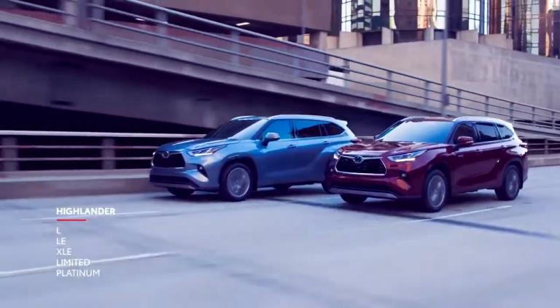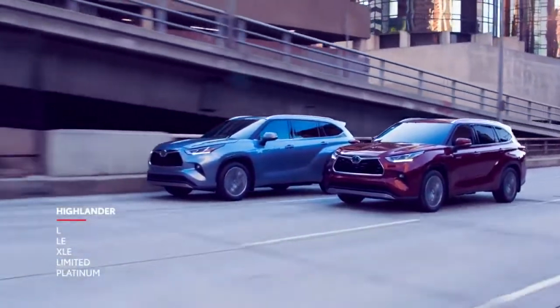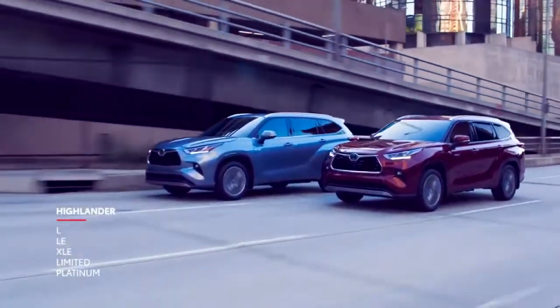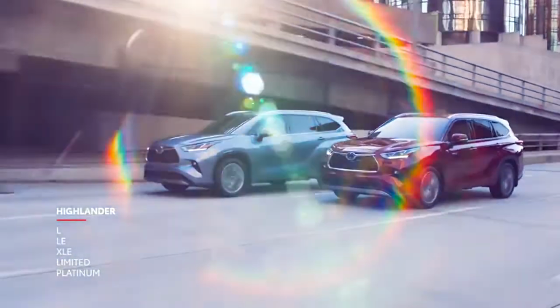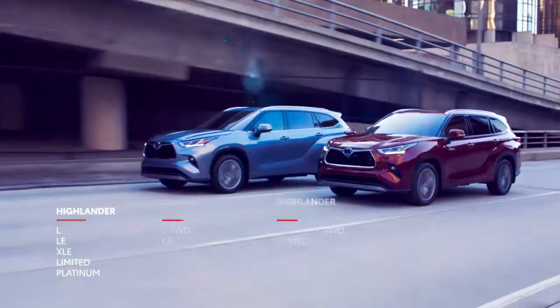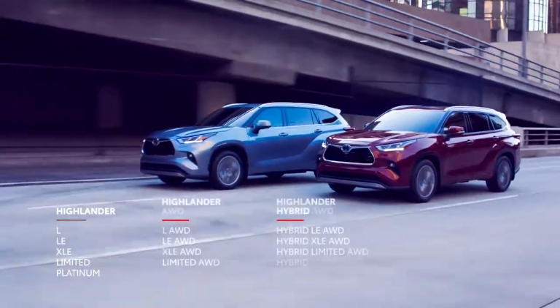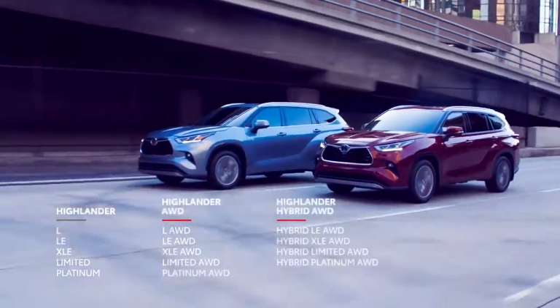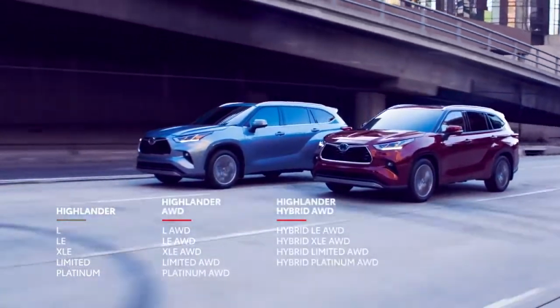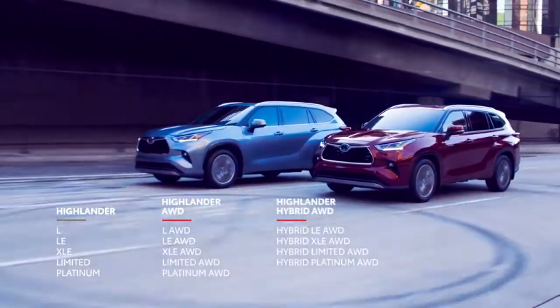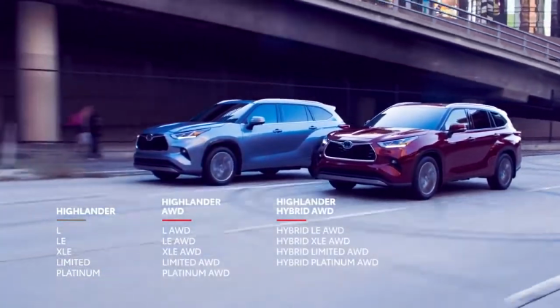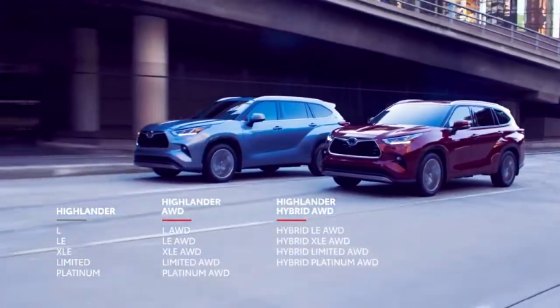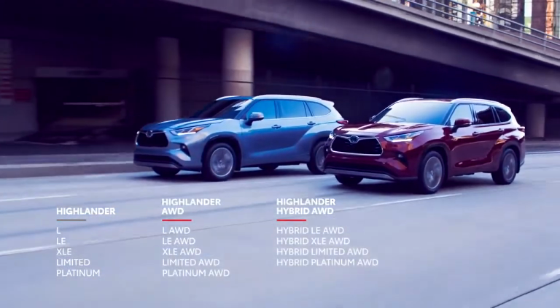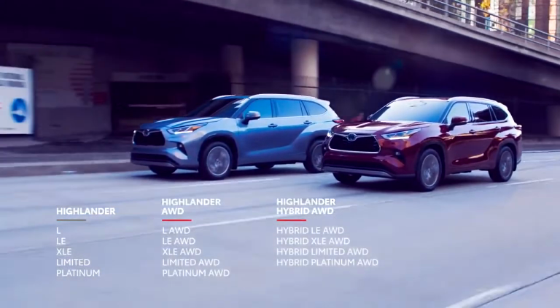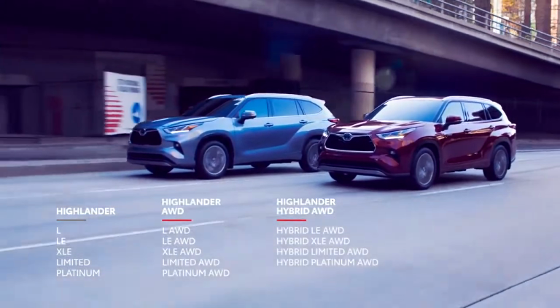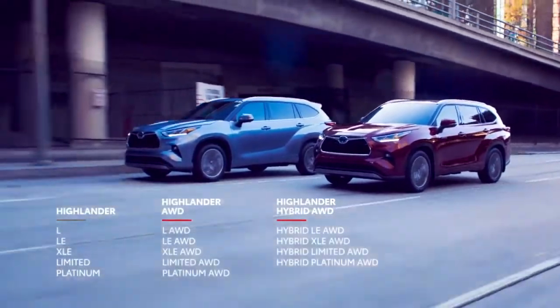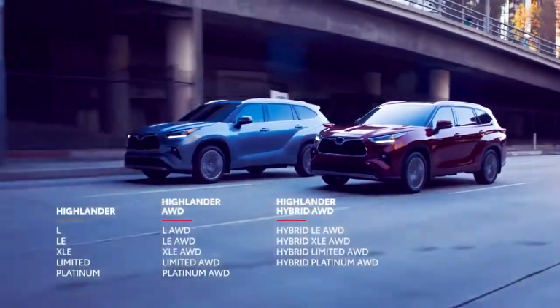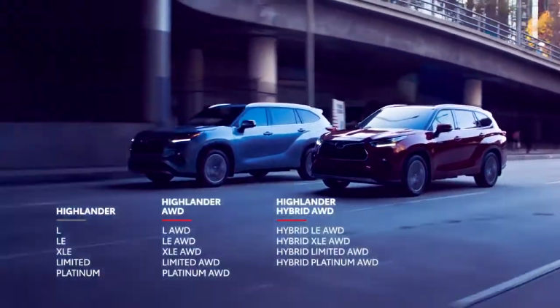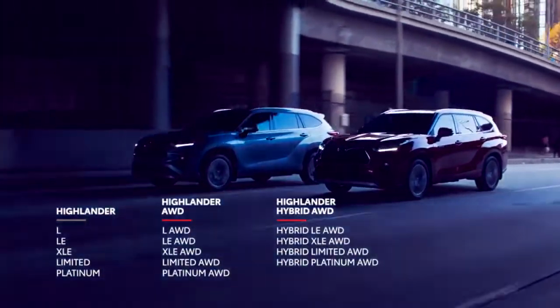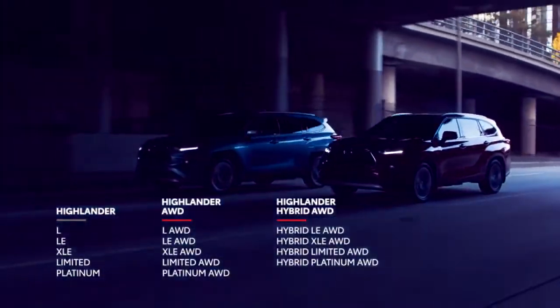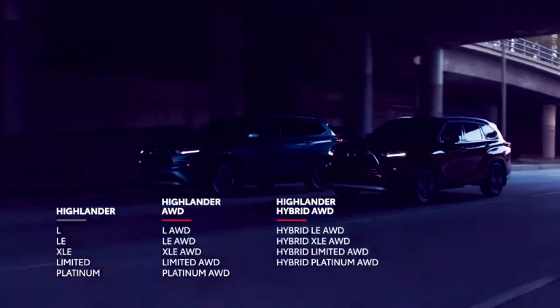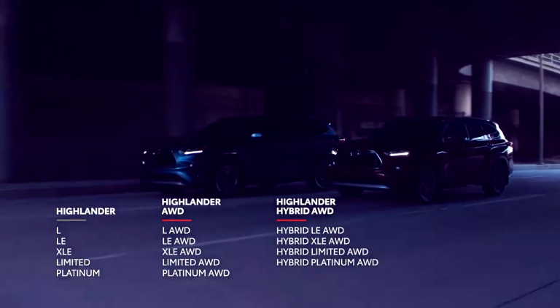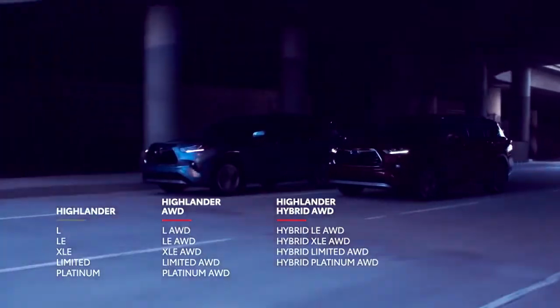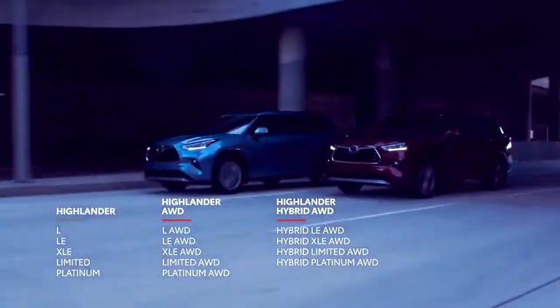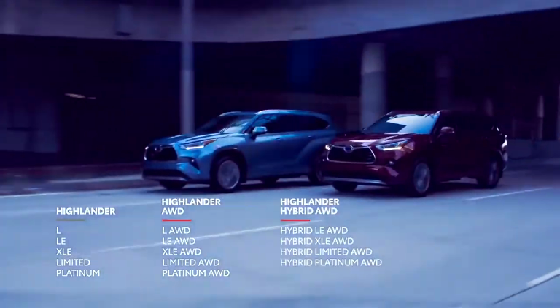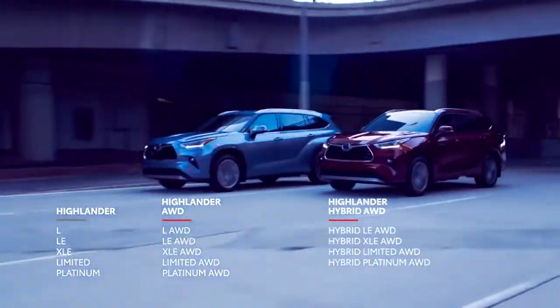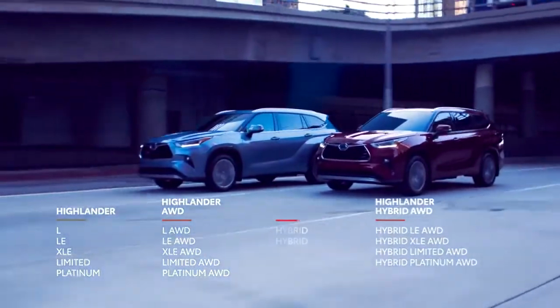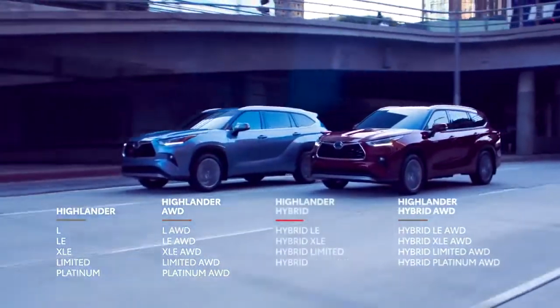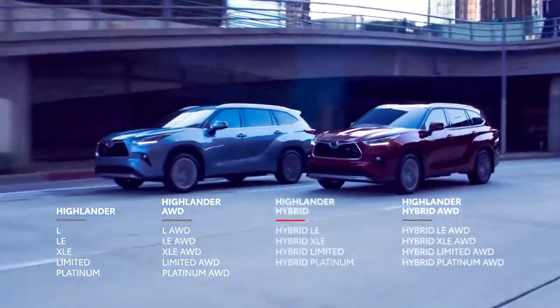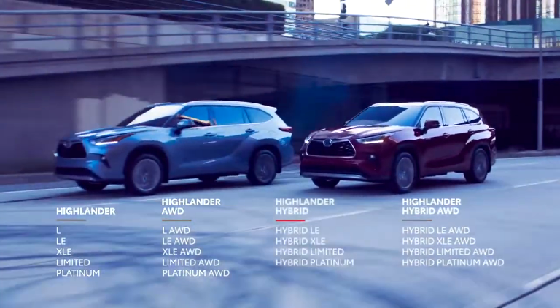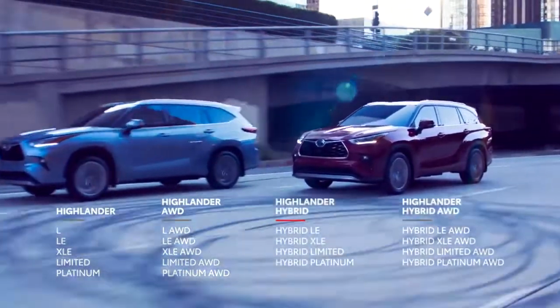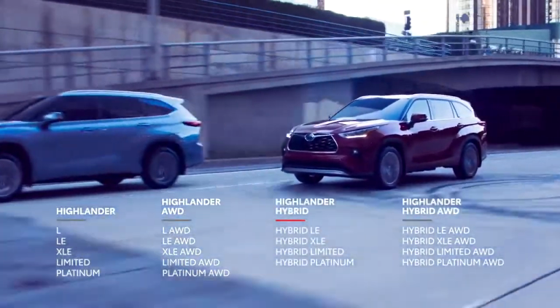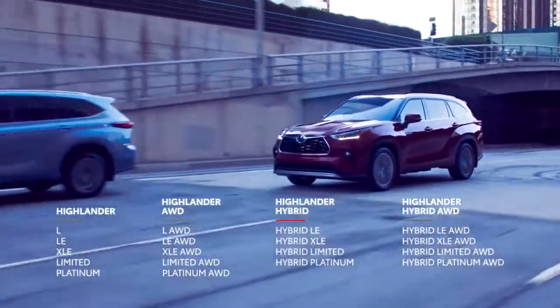Like the previous generation, this great strategy includes all-wheel drive and hybrid variations for most trims, but it also includes some new configurations, namely hybrid models with front-wheel drive.